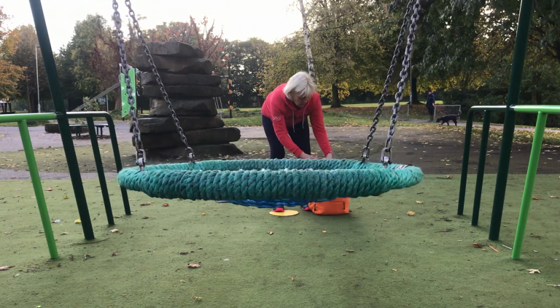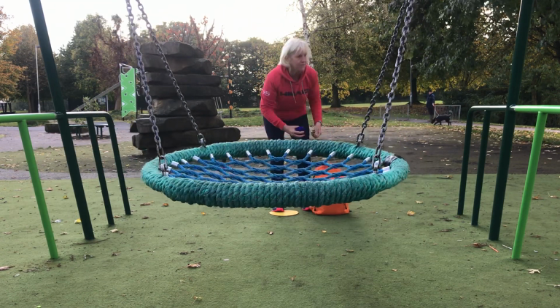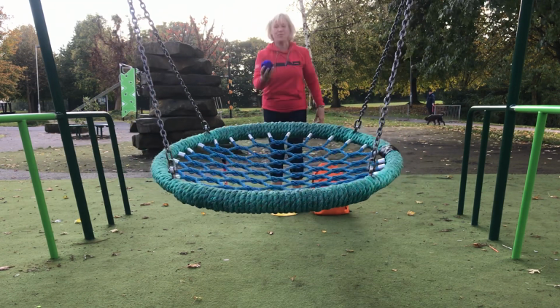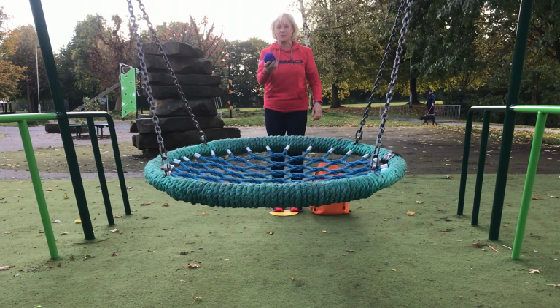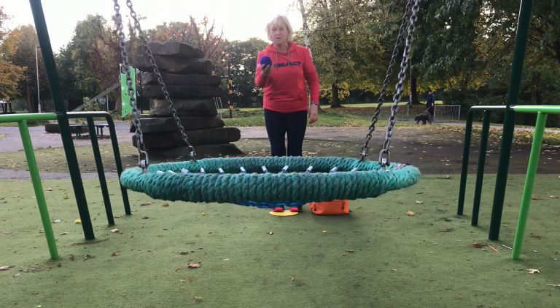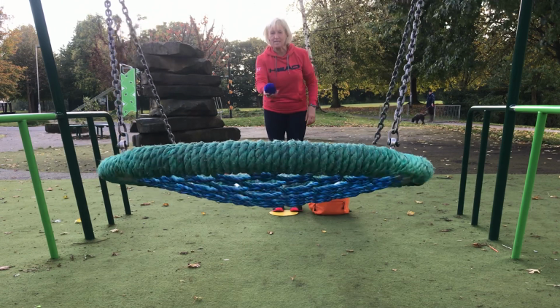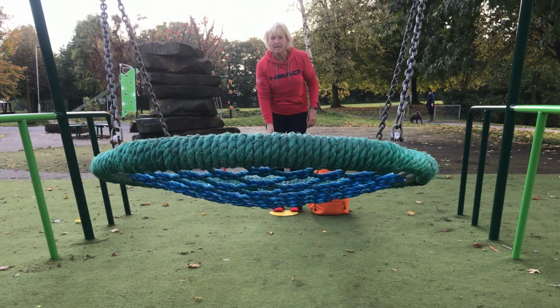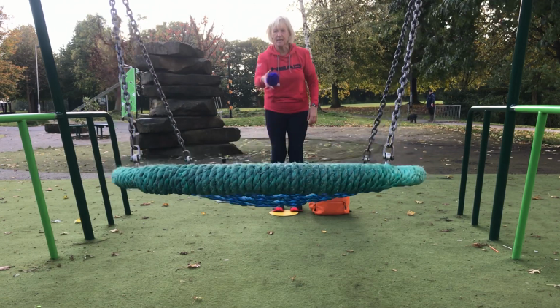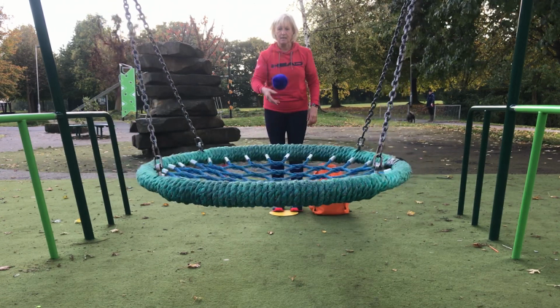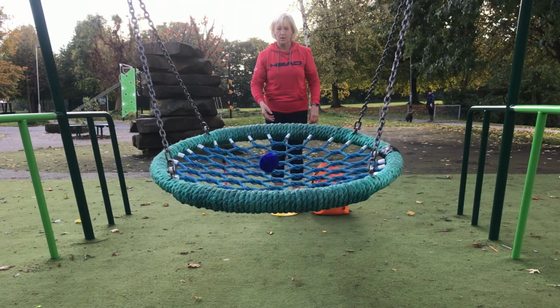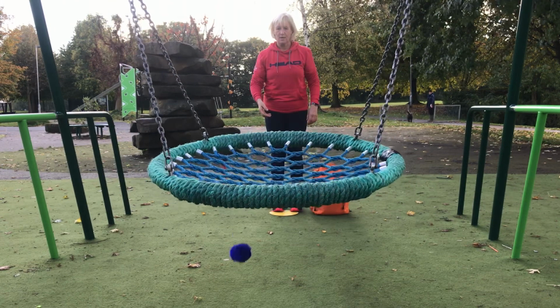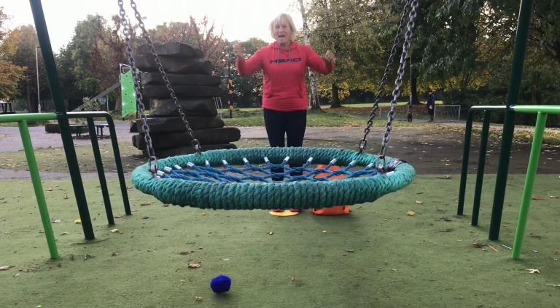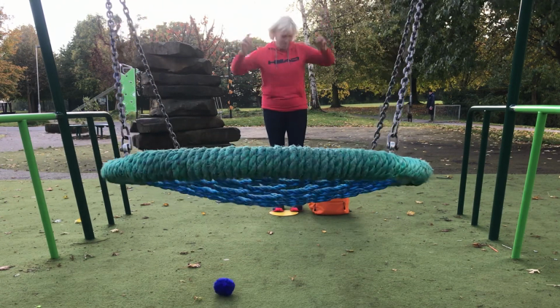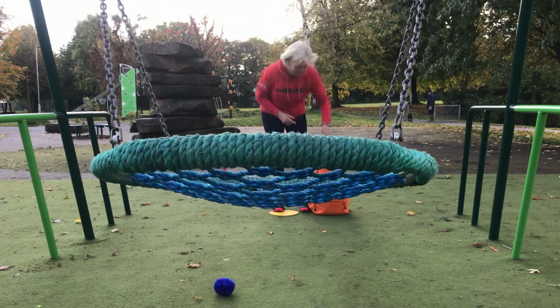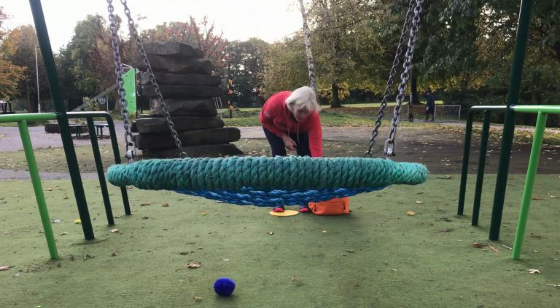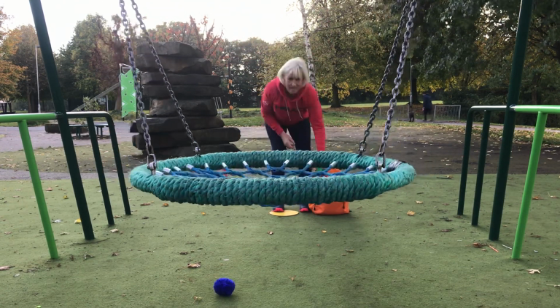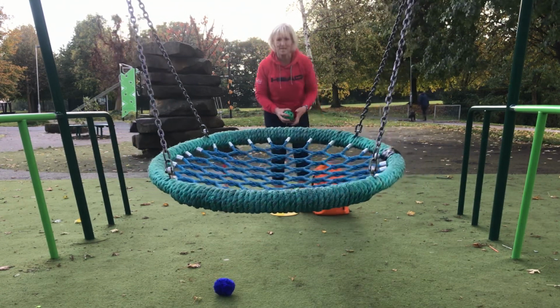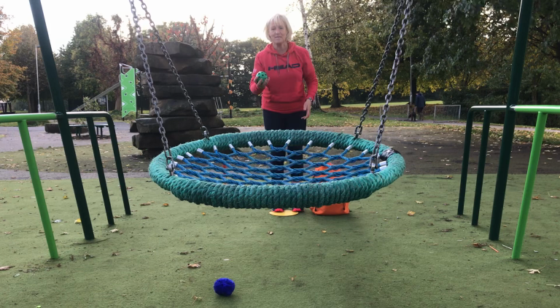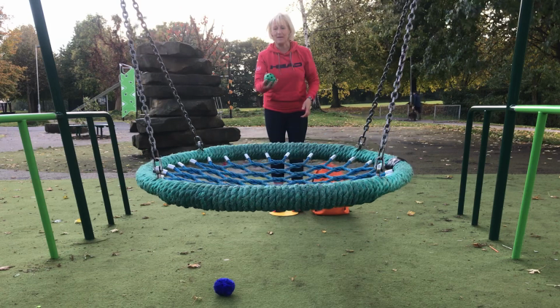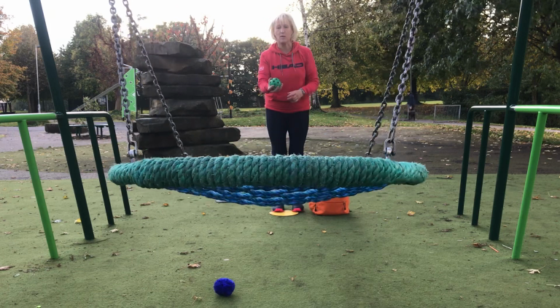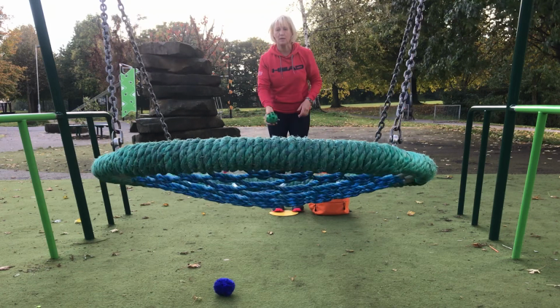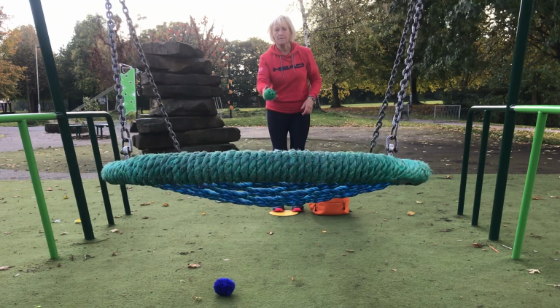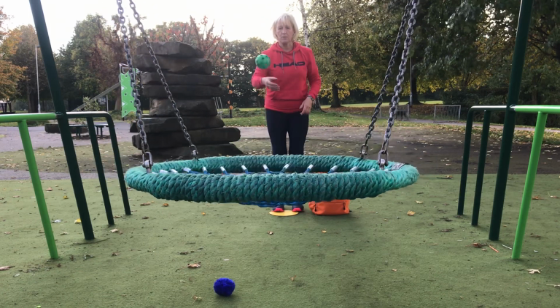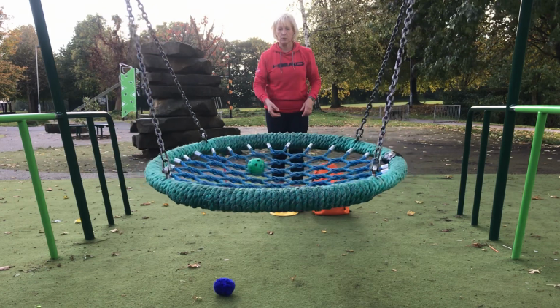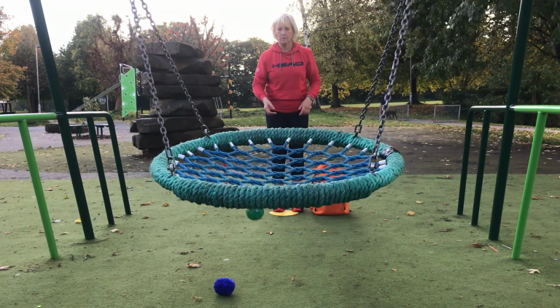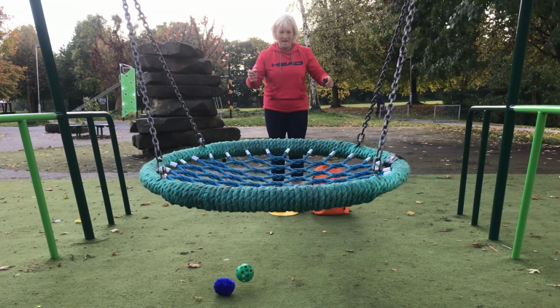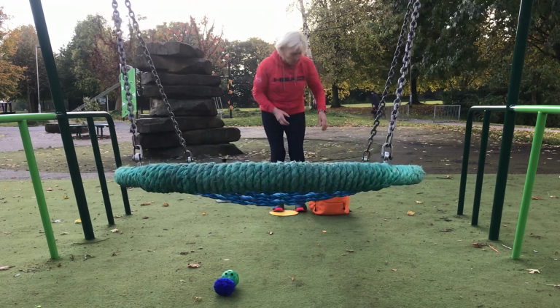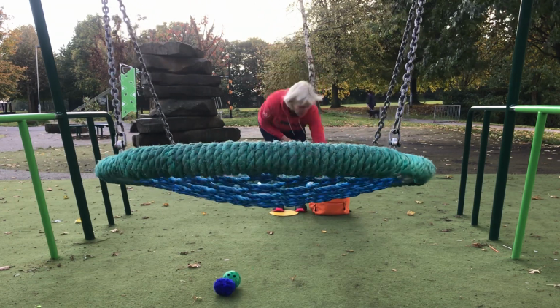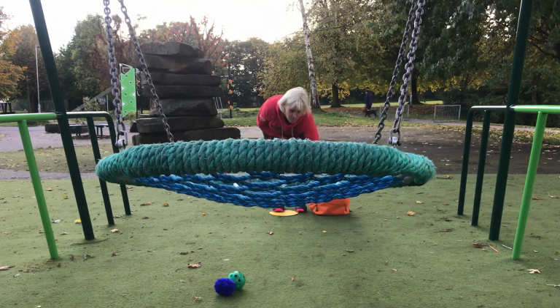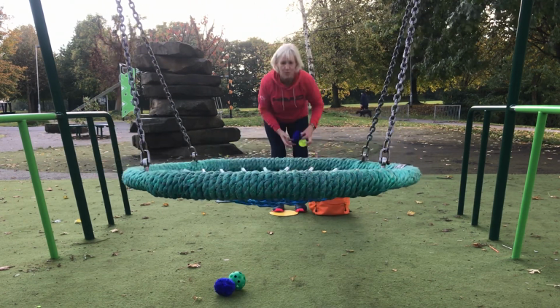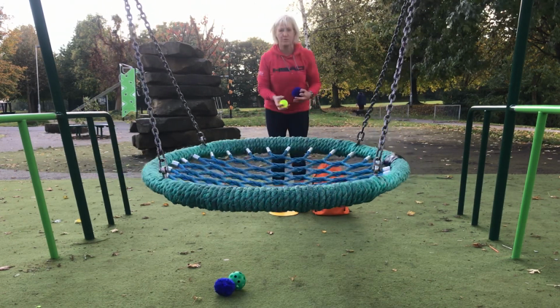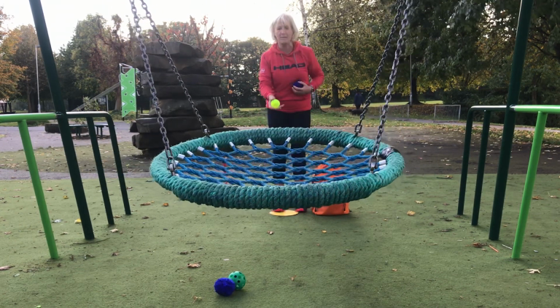Oh, a fluff ball — so I'm going to try and get it in. Yay, it went through, brilliant! Let's see the round ball. Yay, oh I love this one going through the gaps.